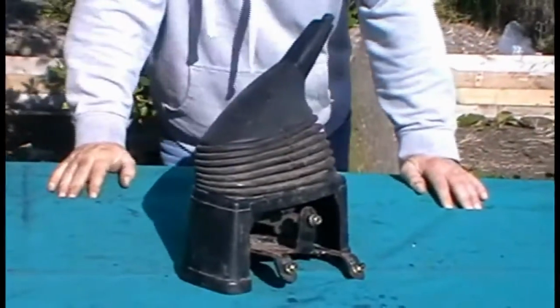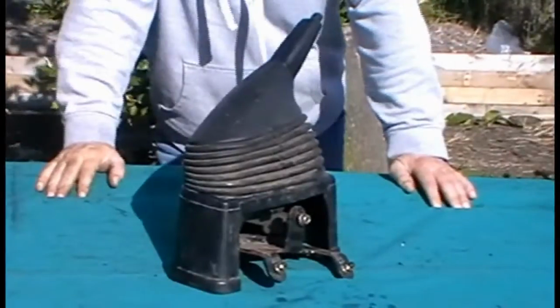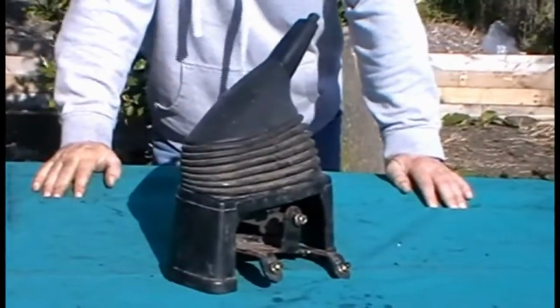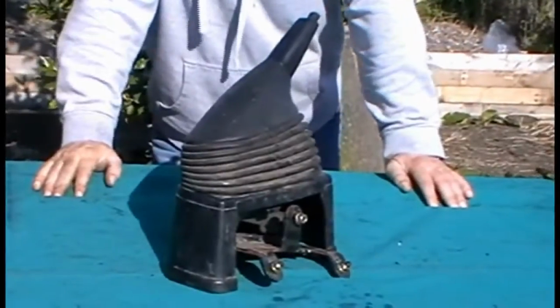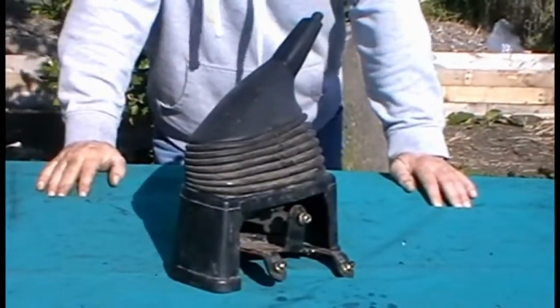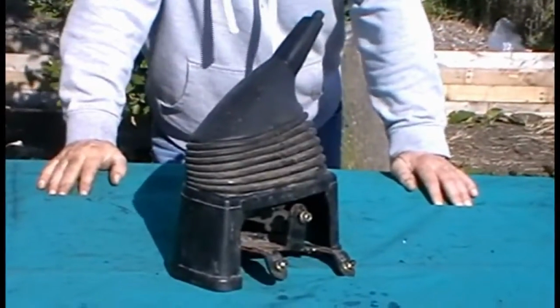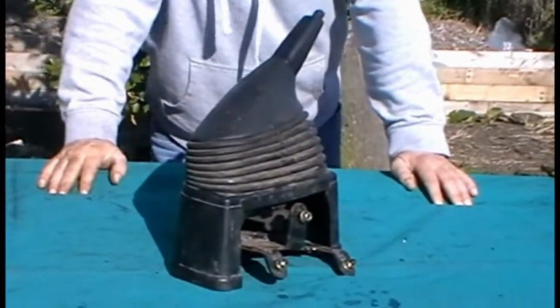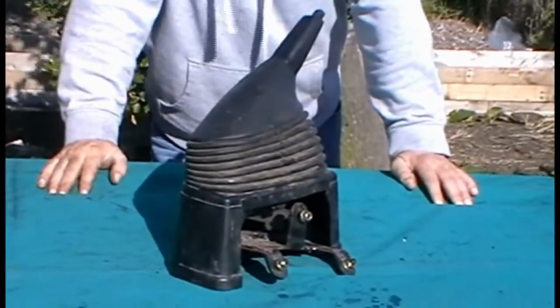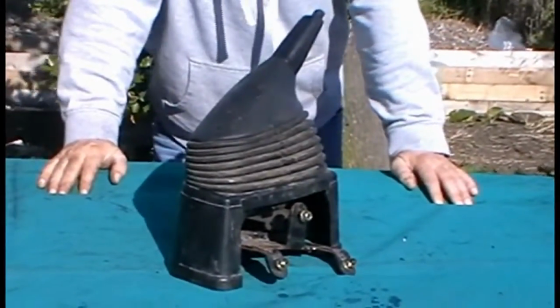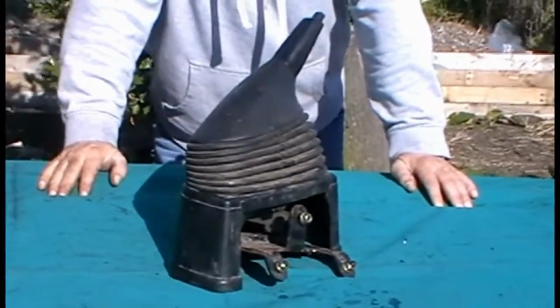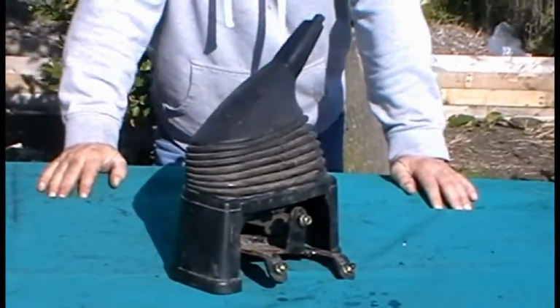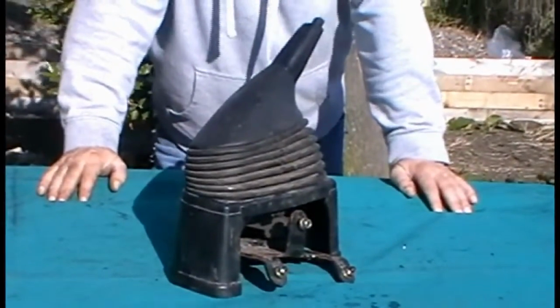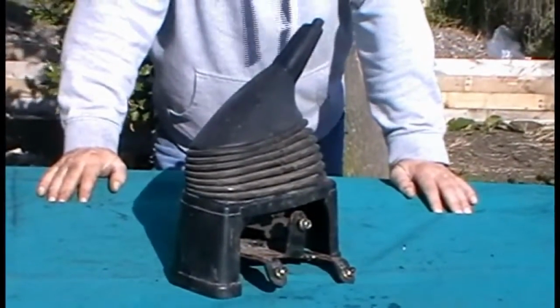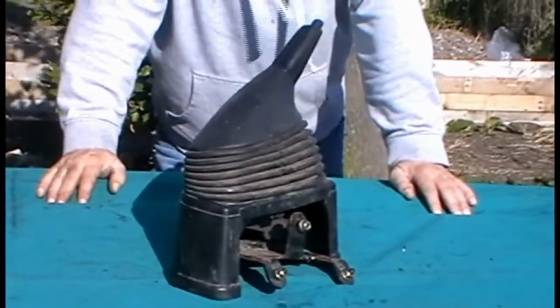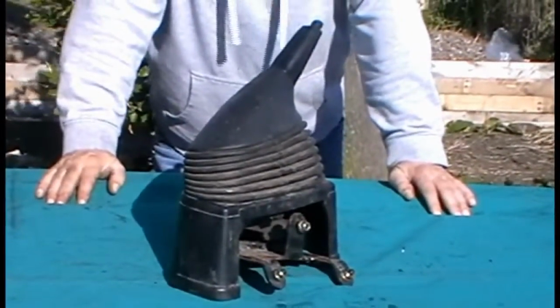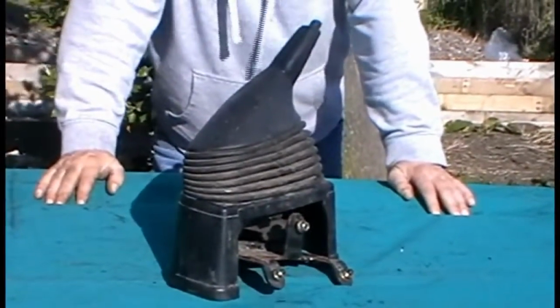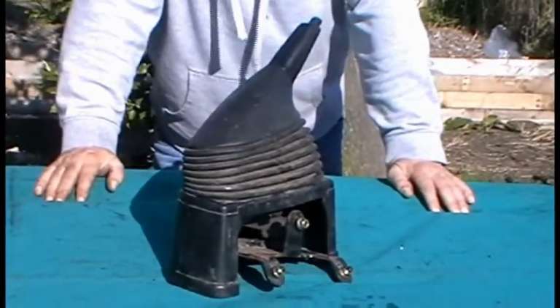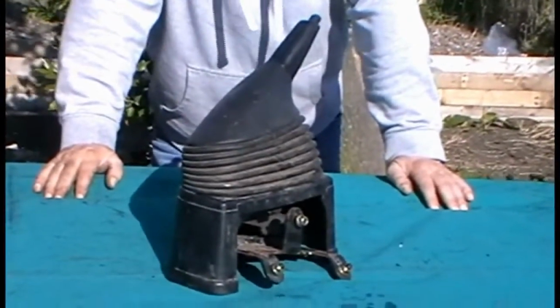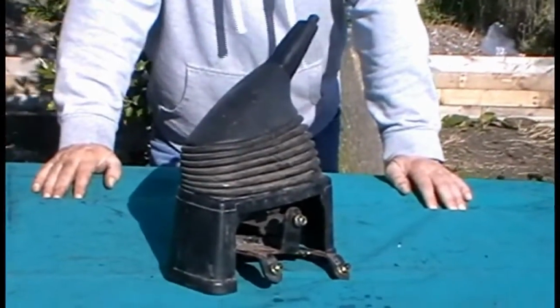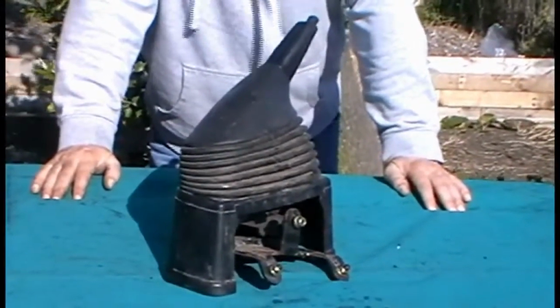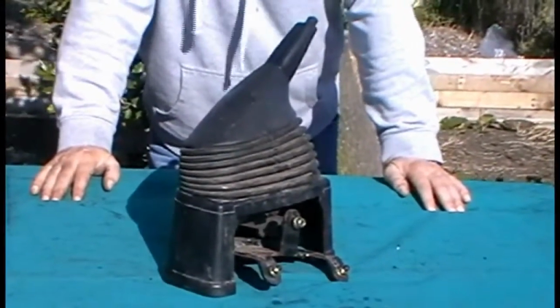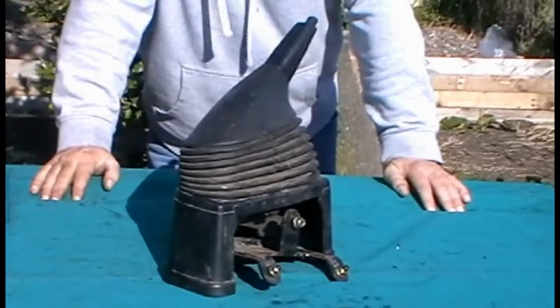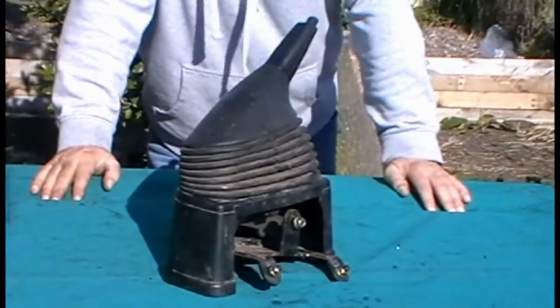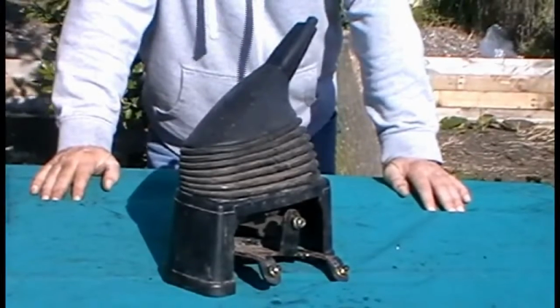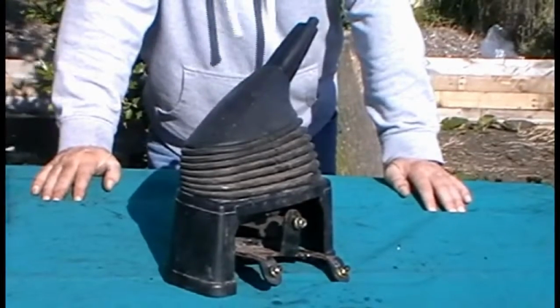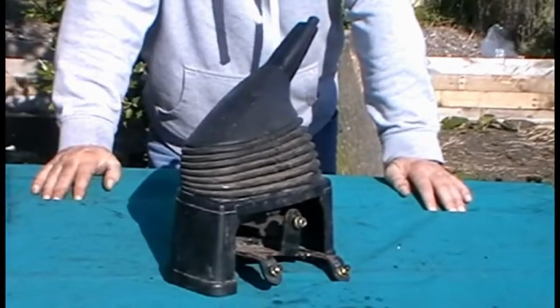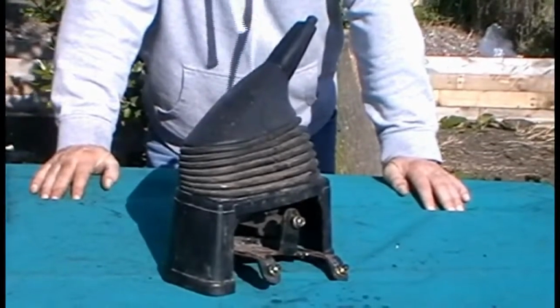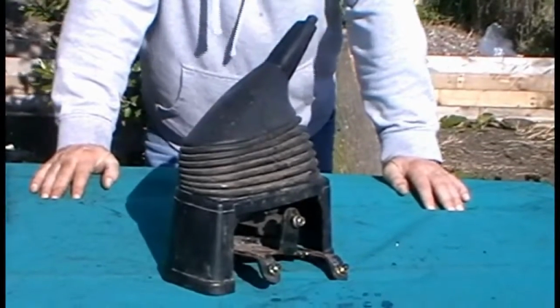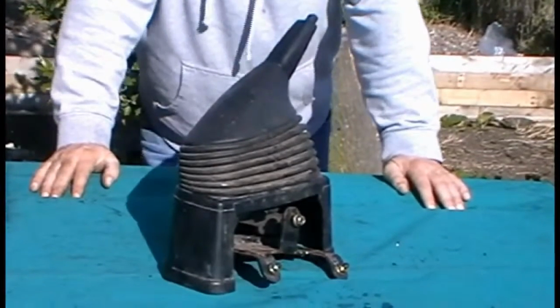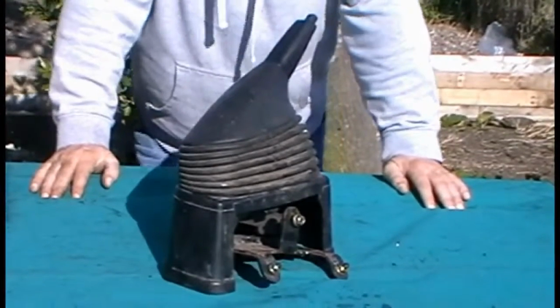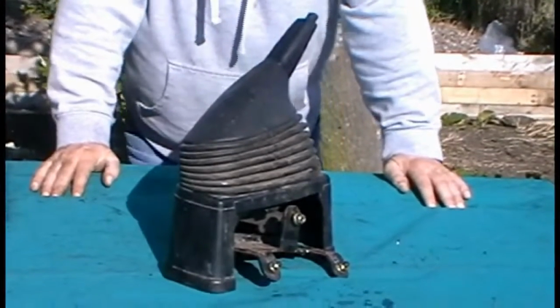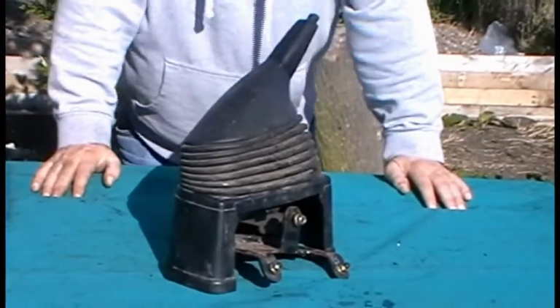But there it is — there is a handbrake for a 2004 short wheelbase transit van, but fits 2000 to 2006. So happy bidding.